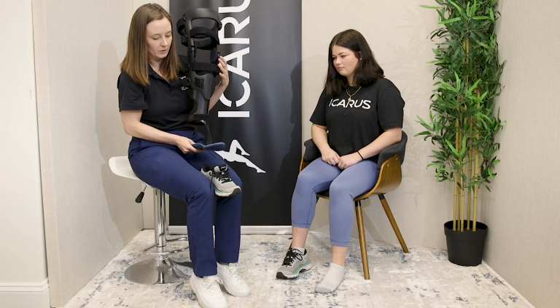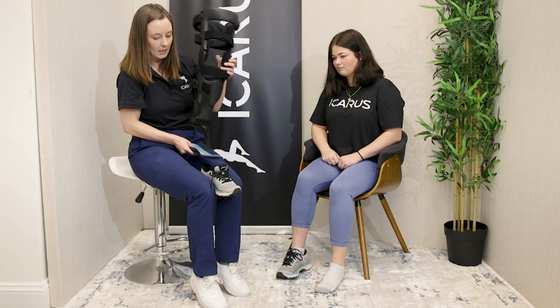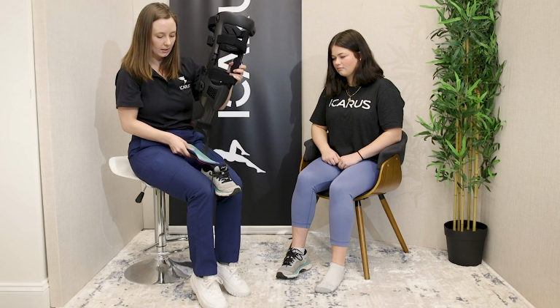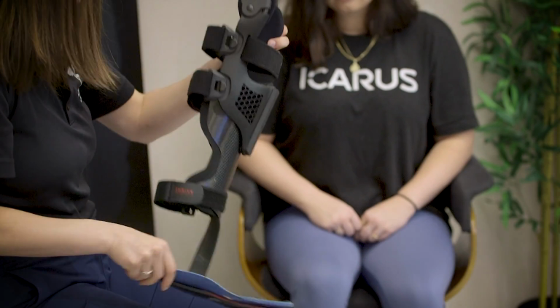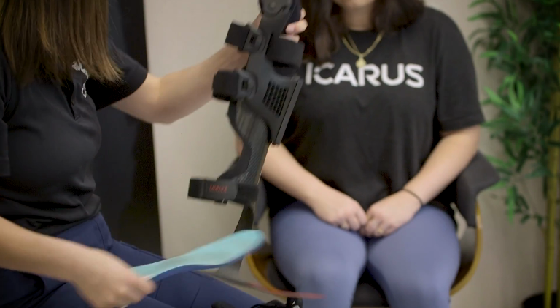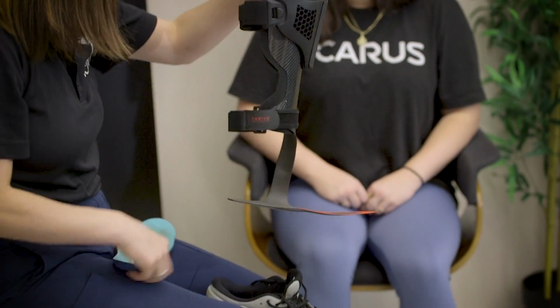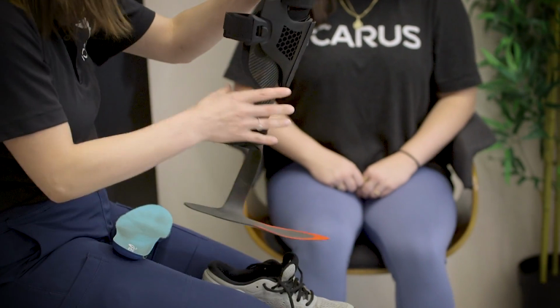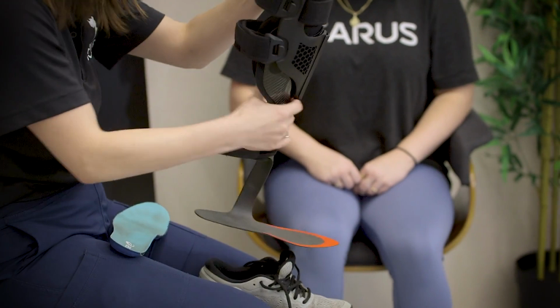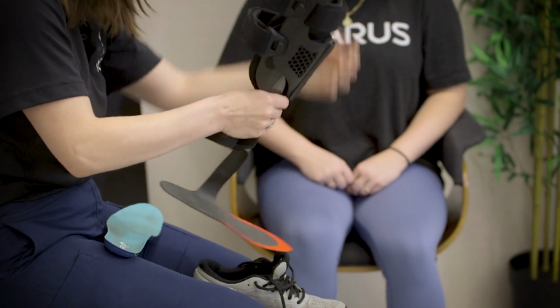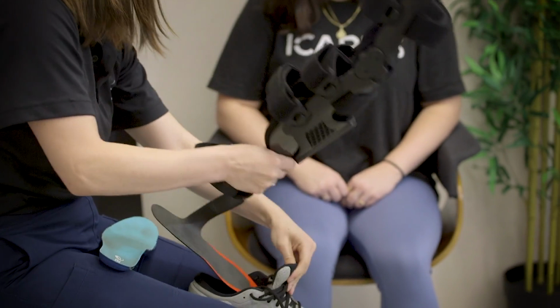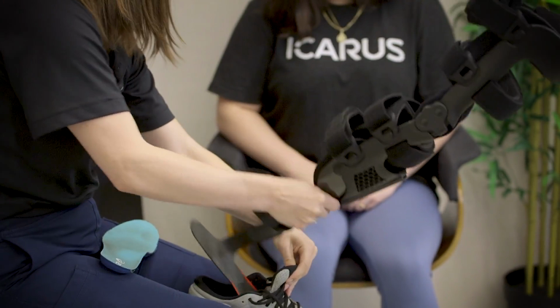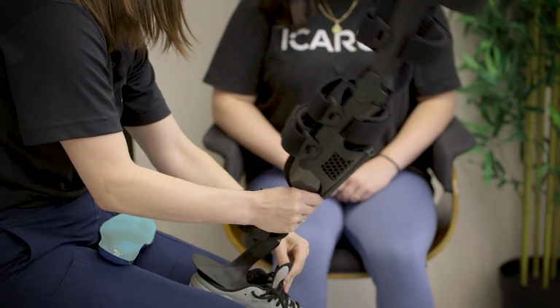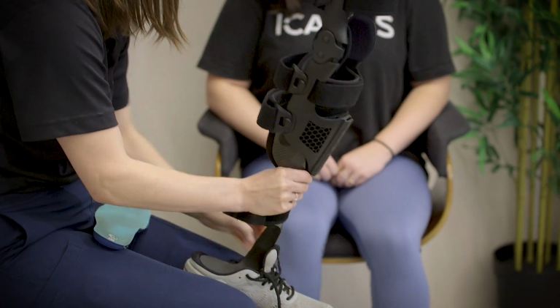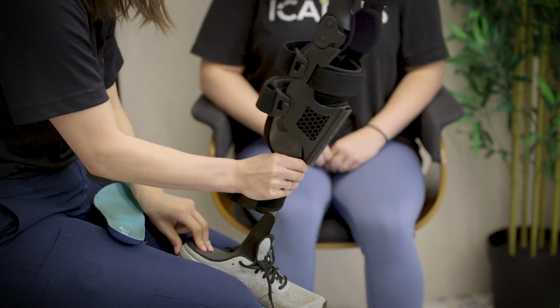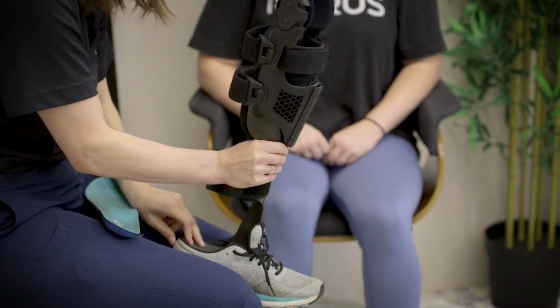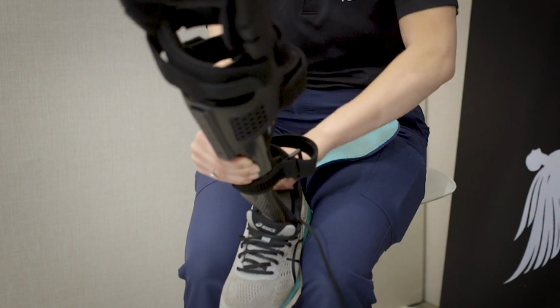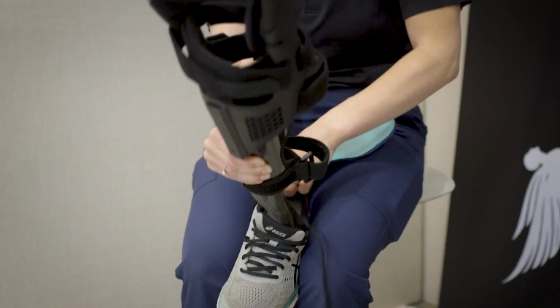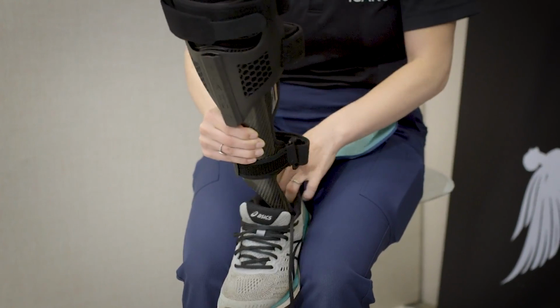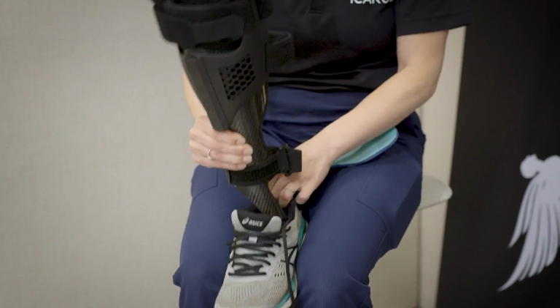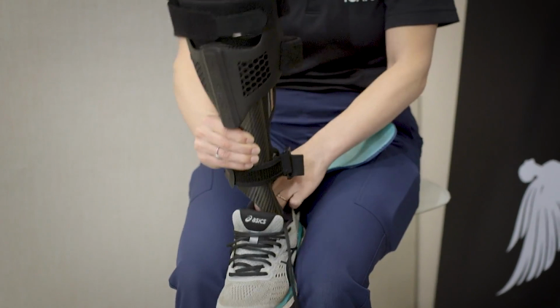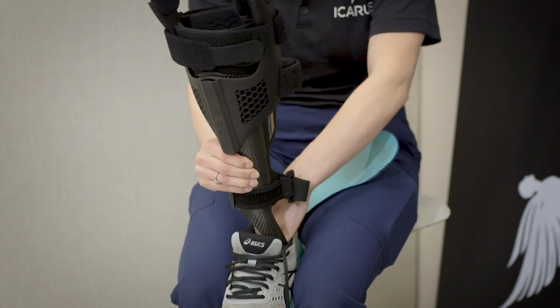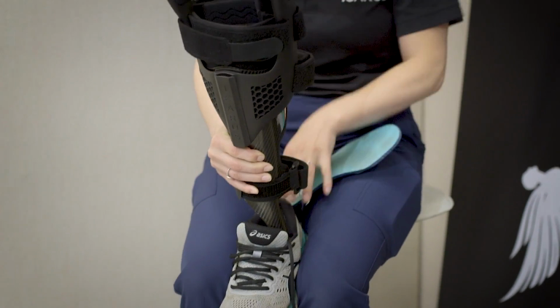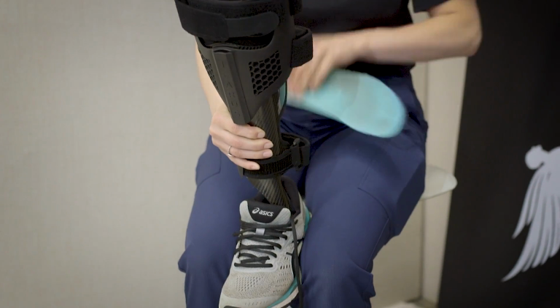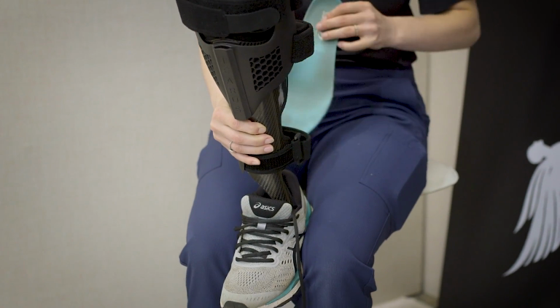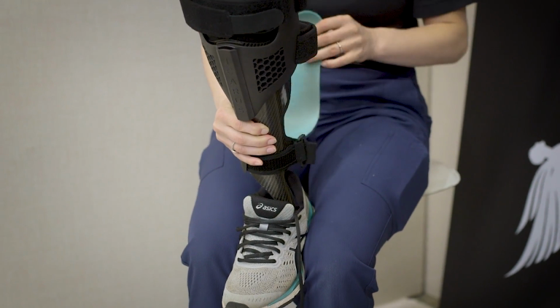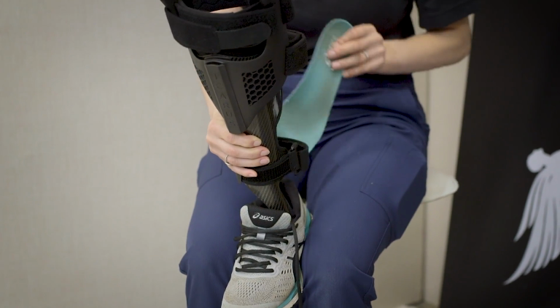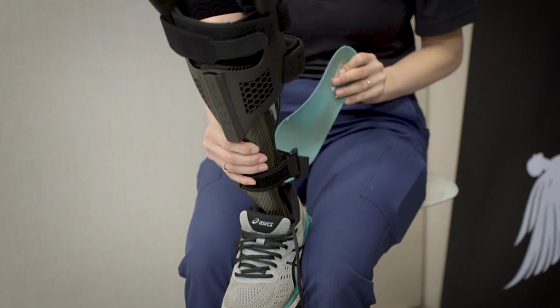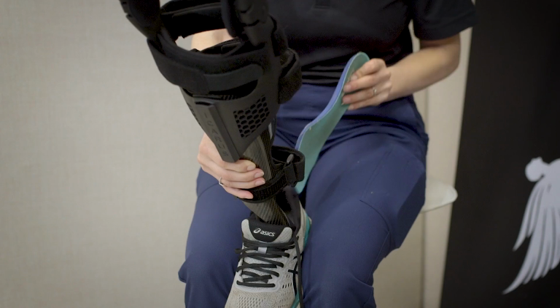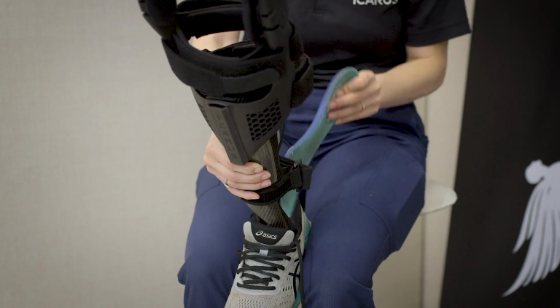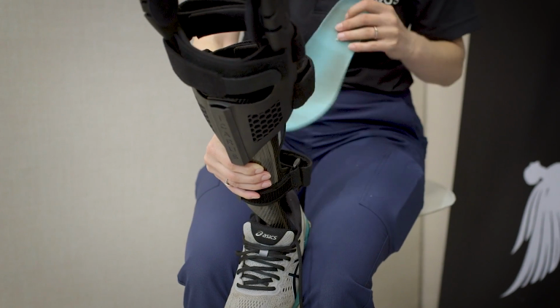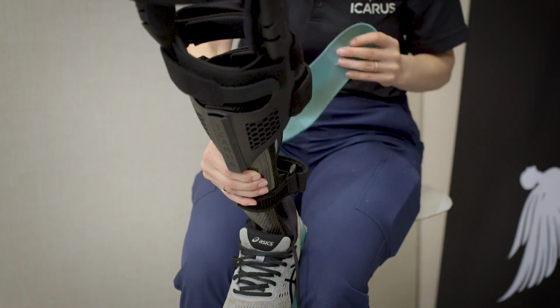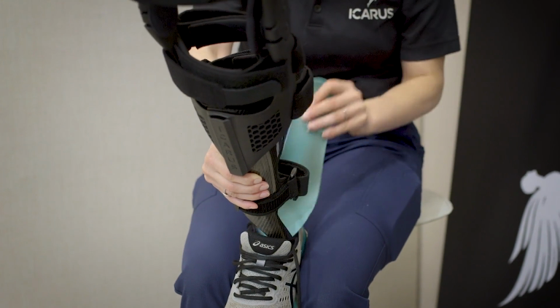Start by first placing the AFO portion into the patient's shoe. Adjust the AFO footplate length as needed with the proper tools. Cover the footplate with the patient's shoe and insole liner.